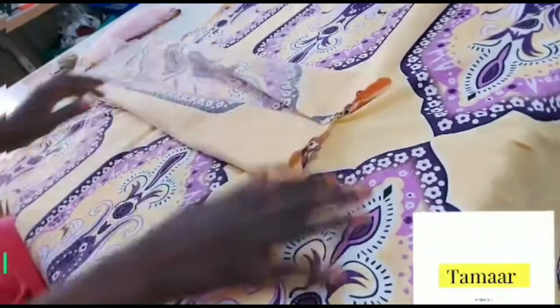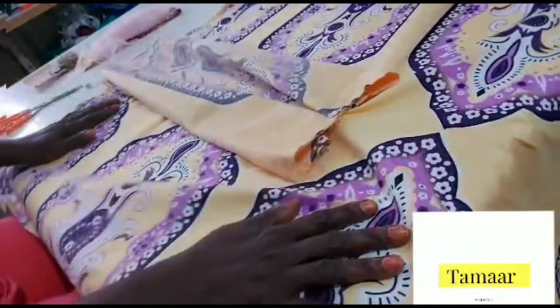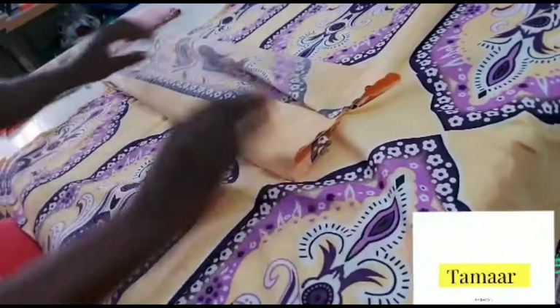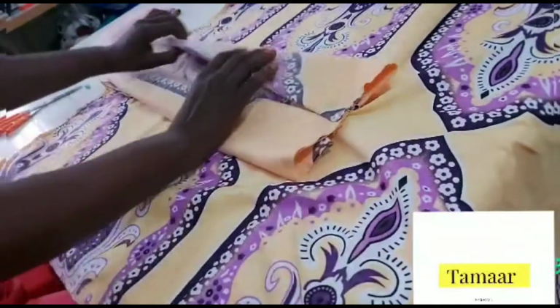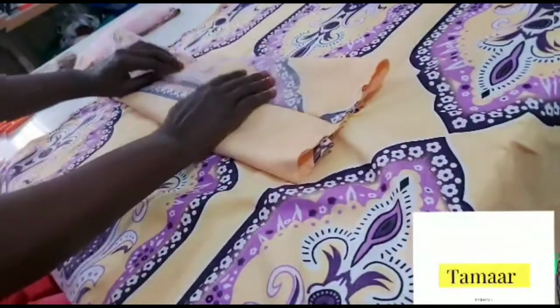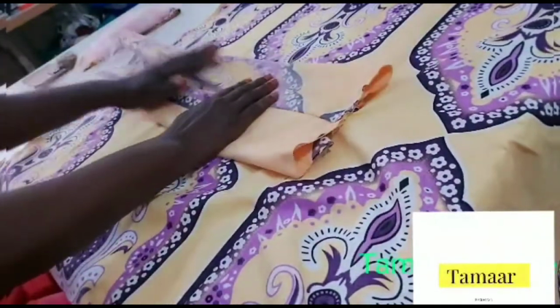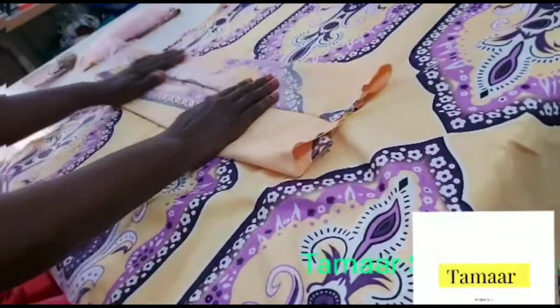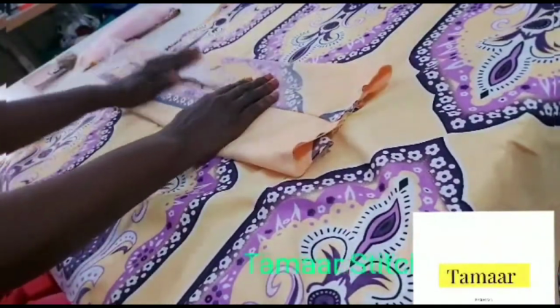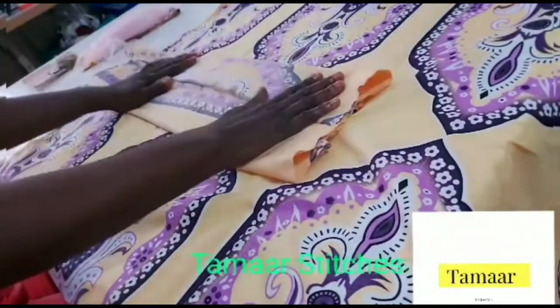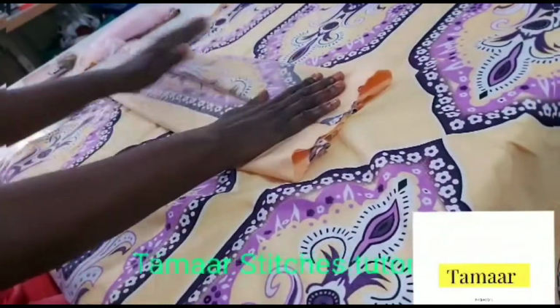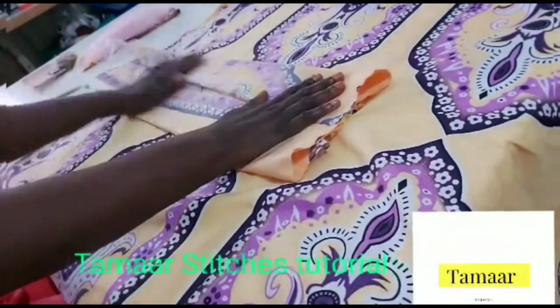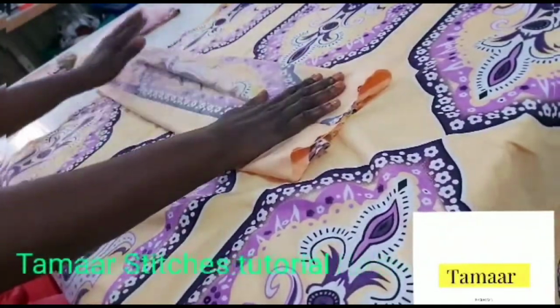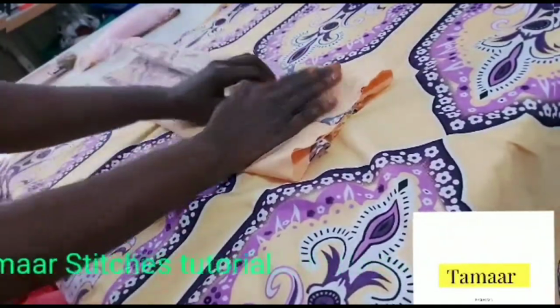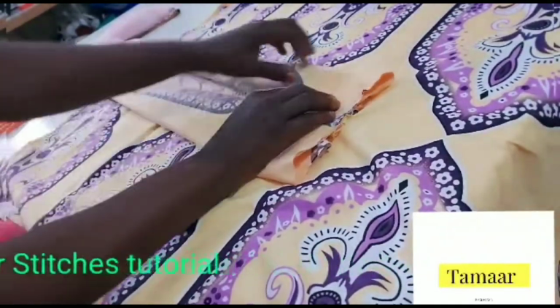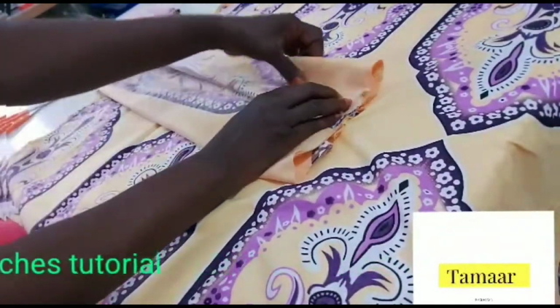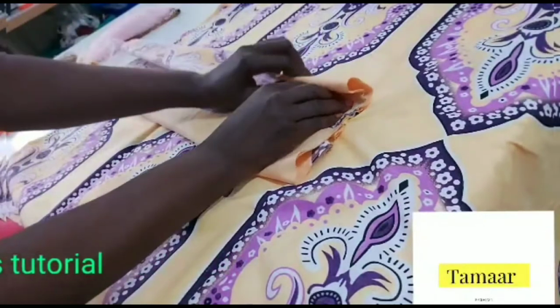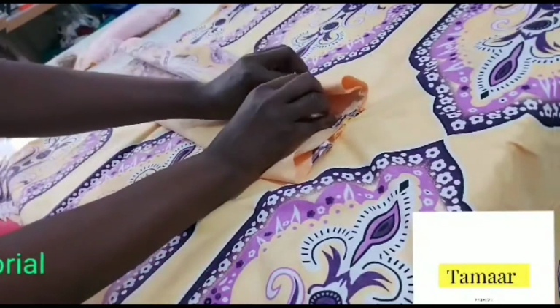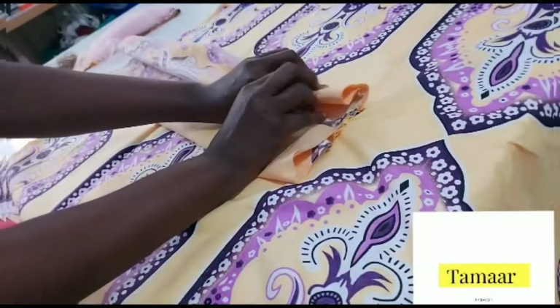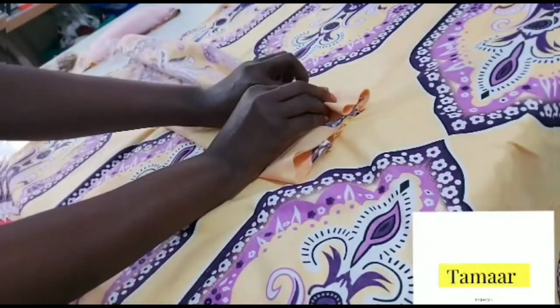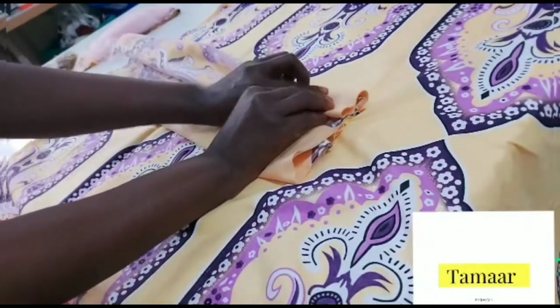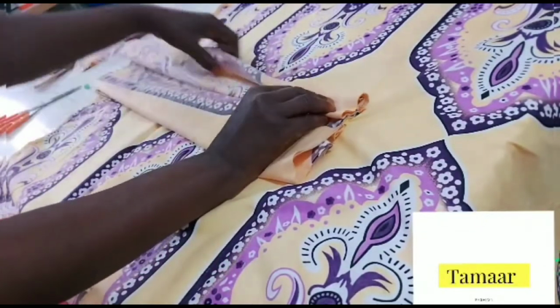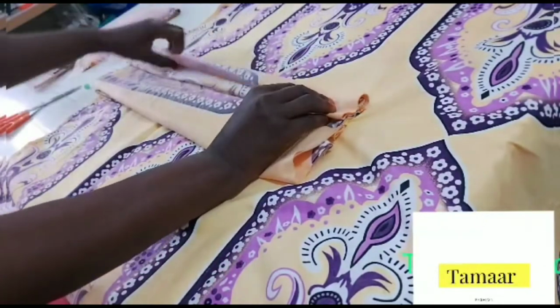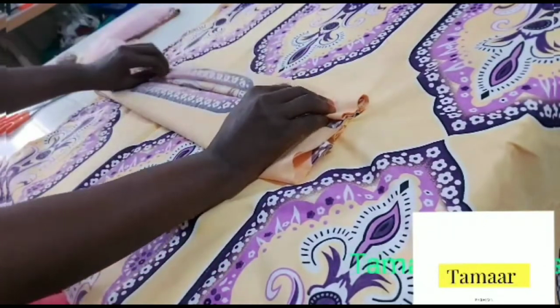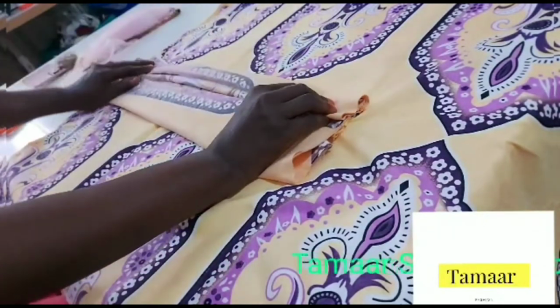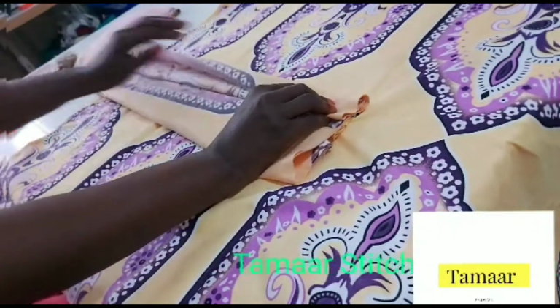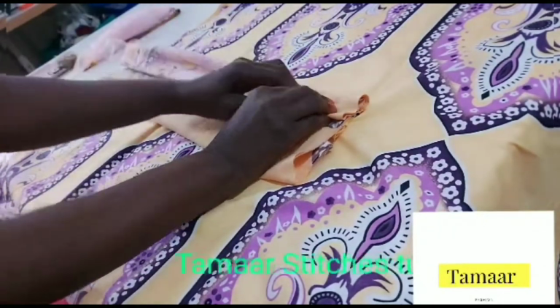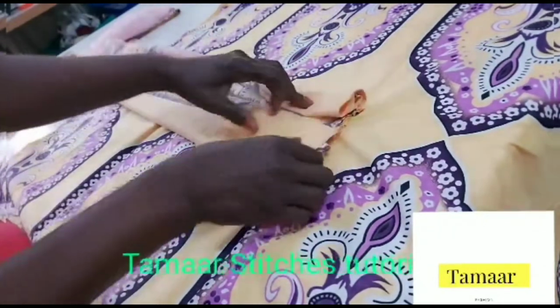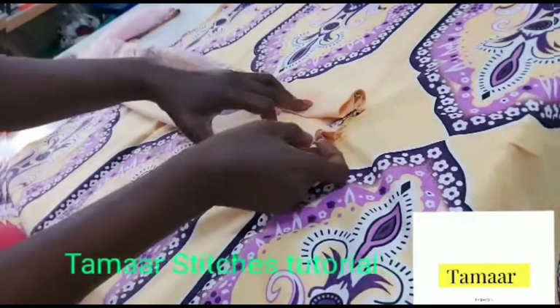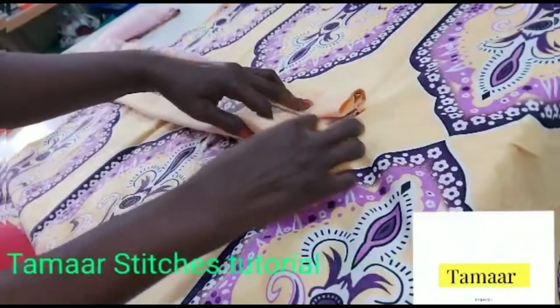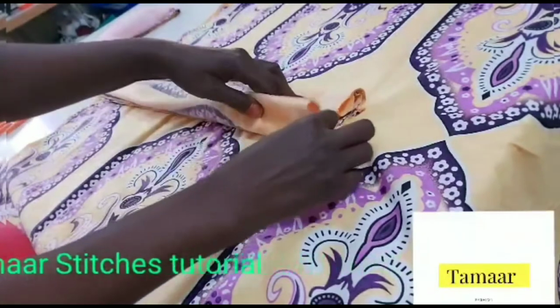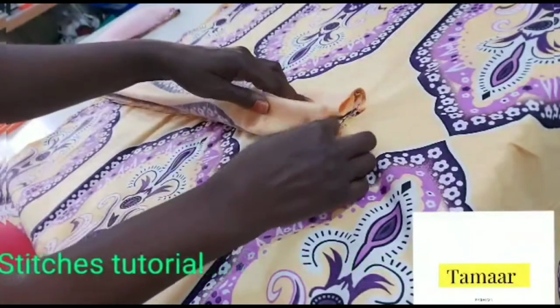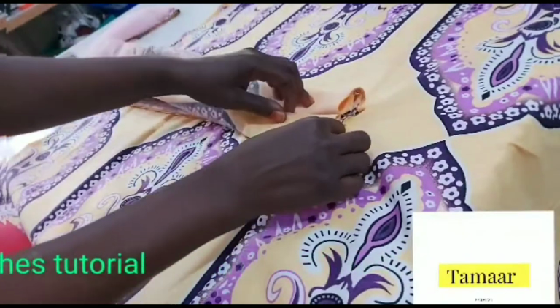I'll pin the one inch I took from both sides. Now I have to fold in this side like this, and fold in the other part like this.